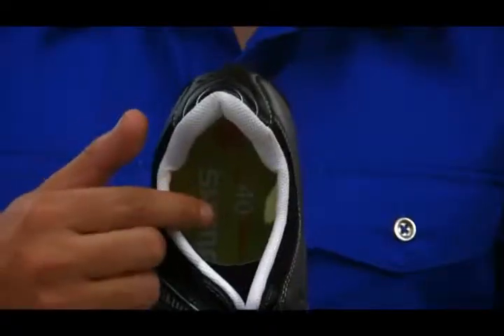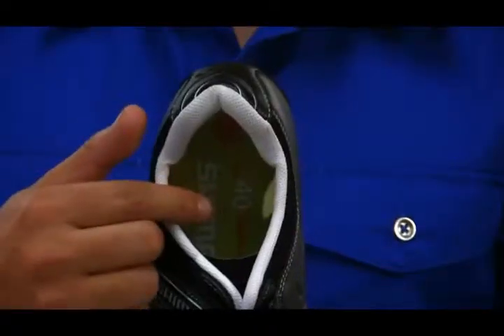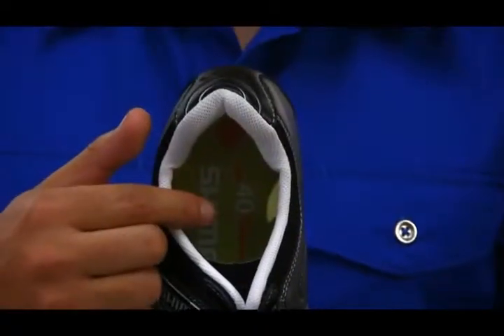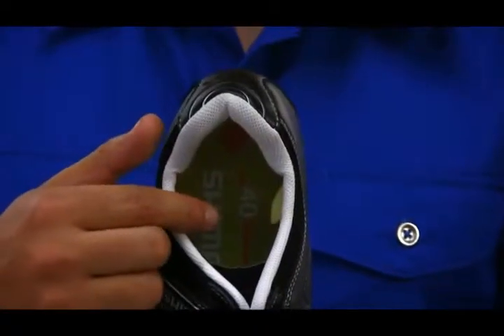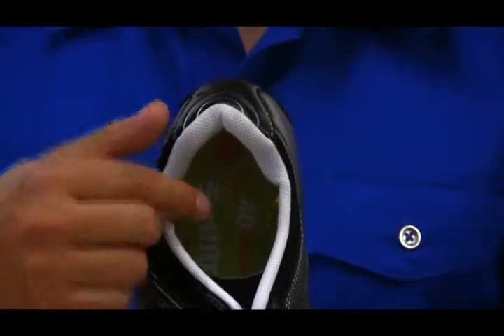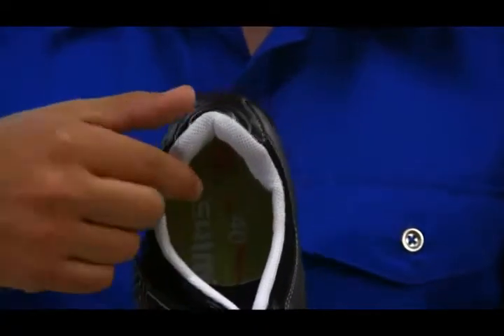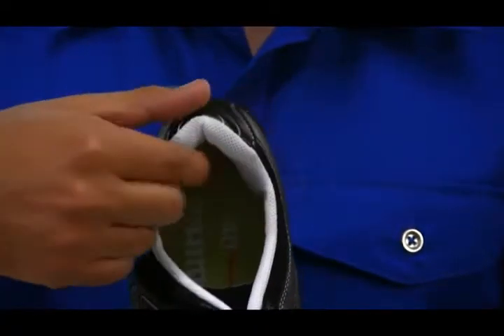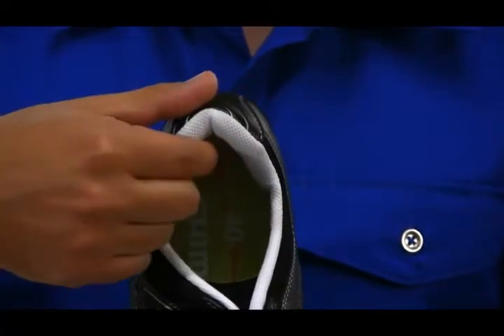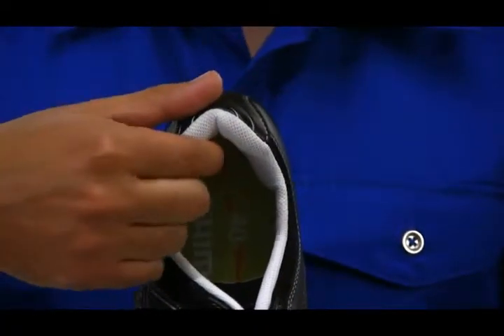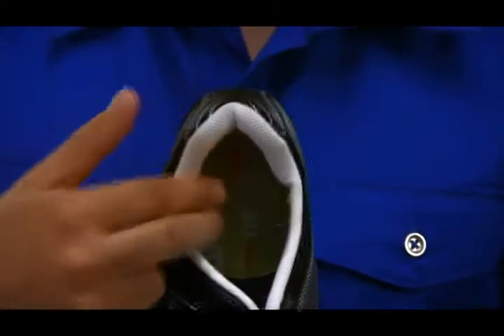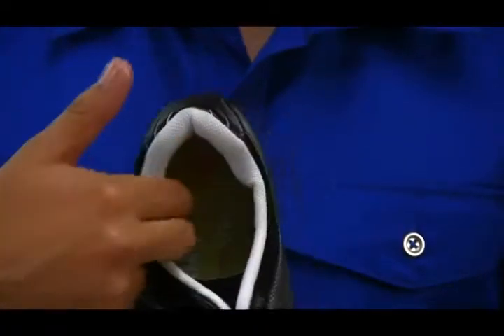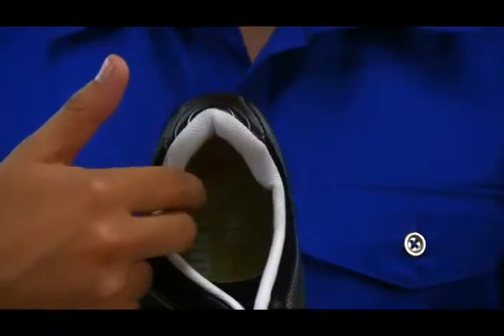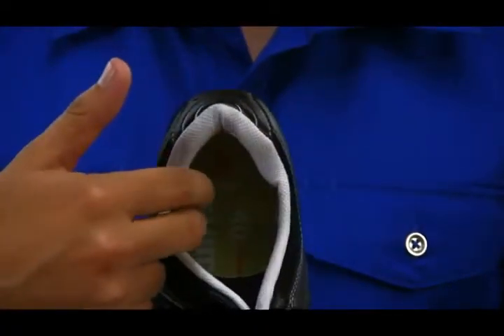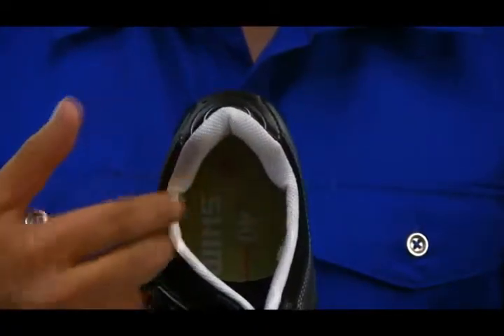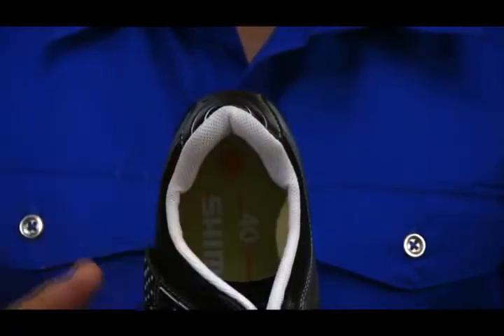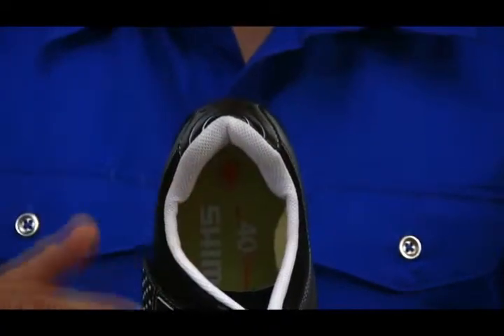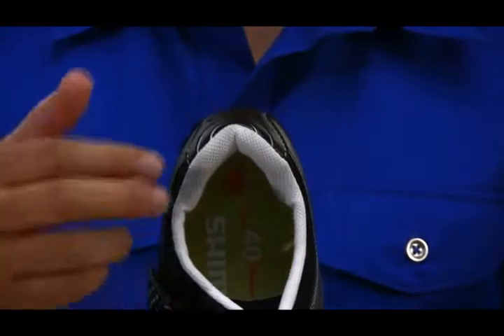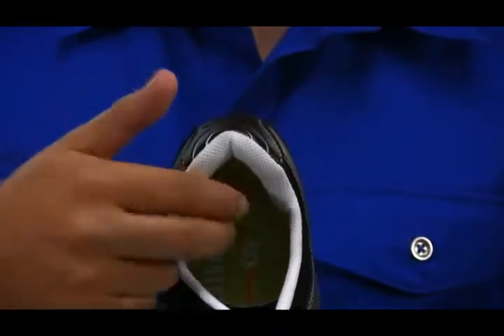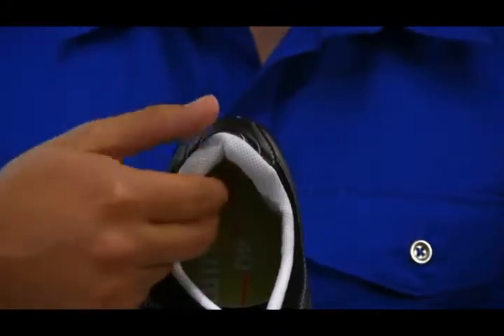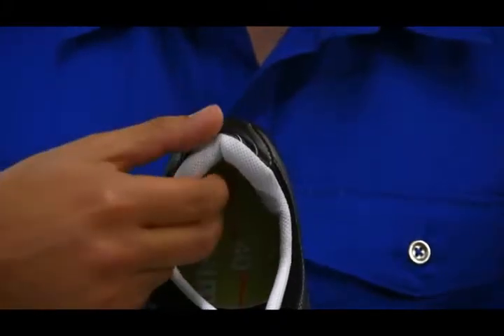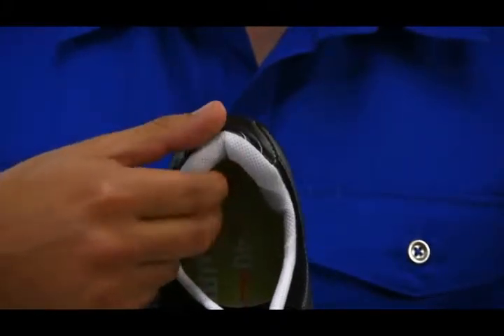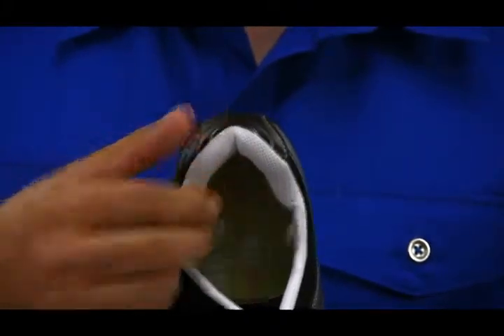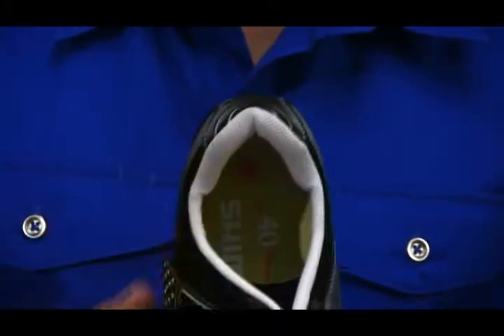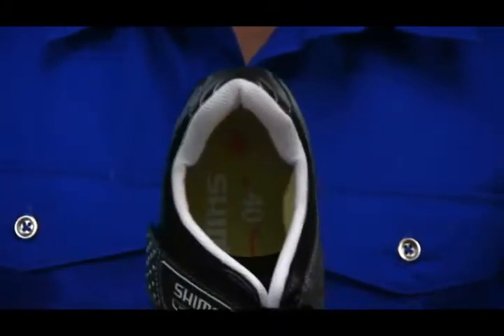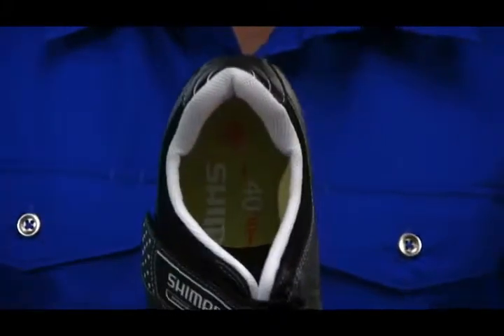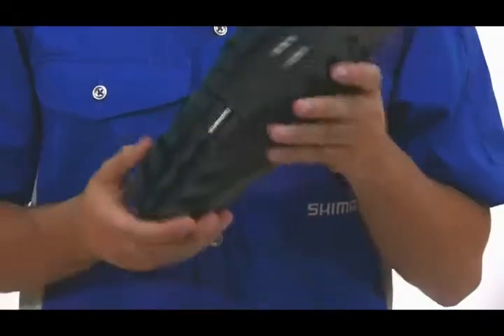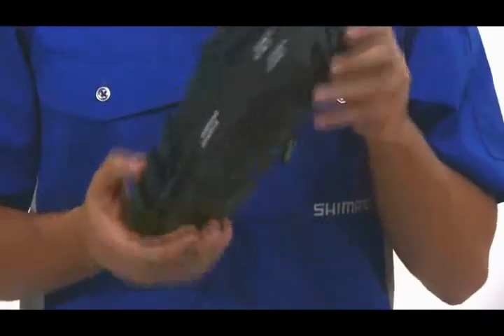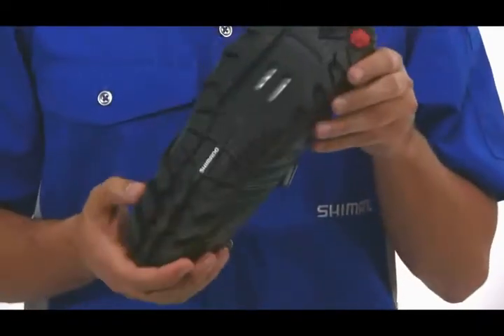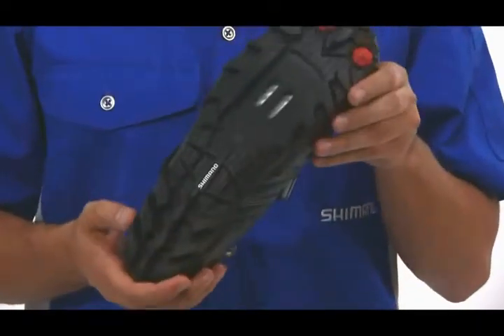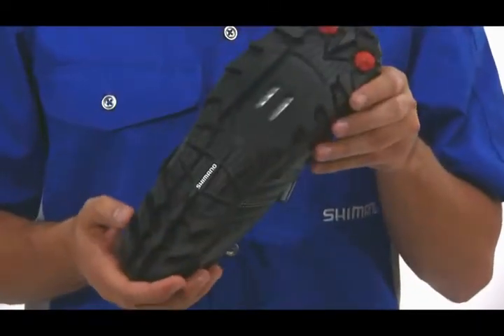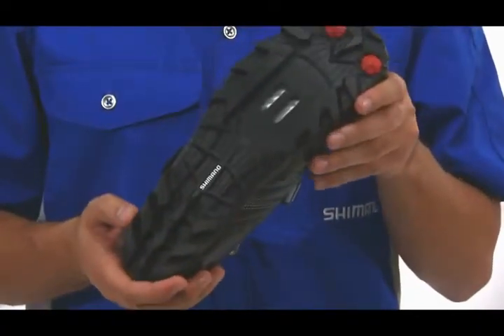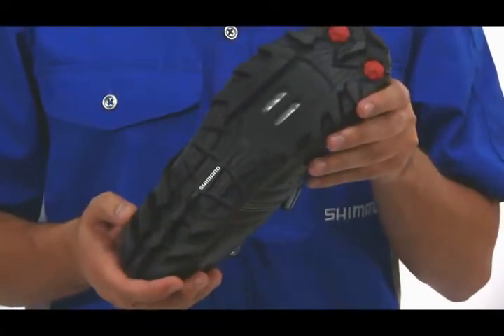Now, the insole is padded and well-ventilated with this wicking material inside. We also have a rubber, non-marking outsole.